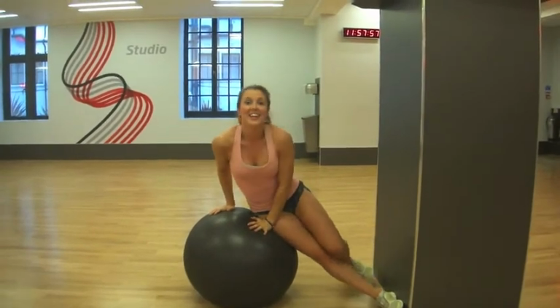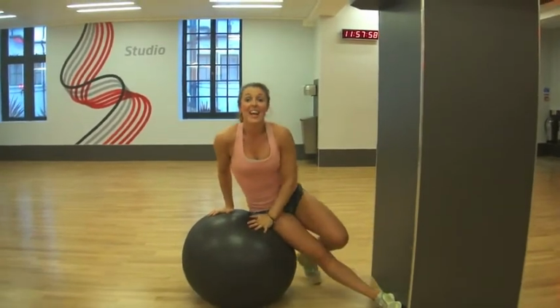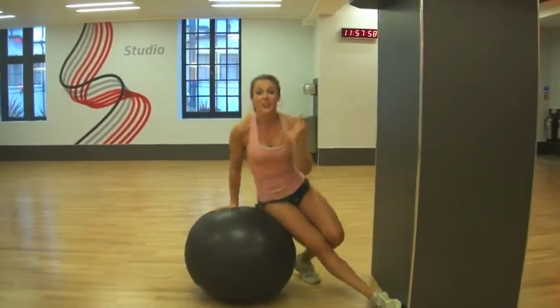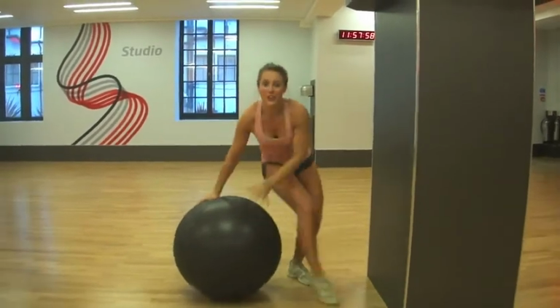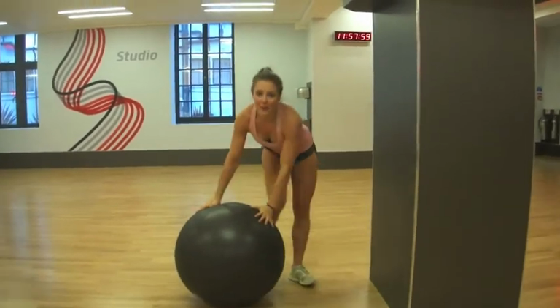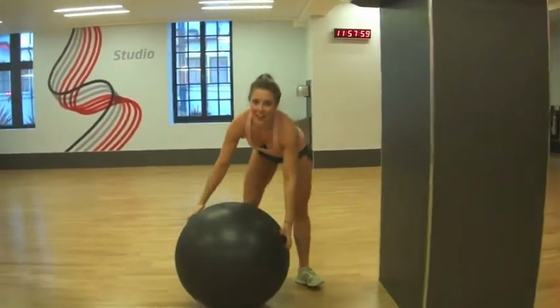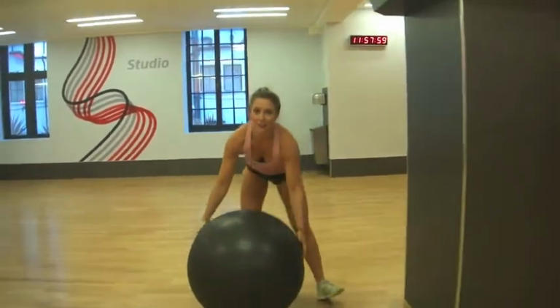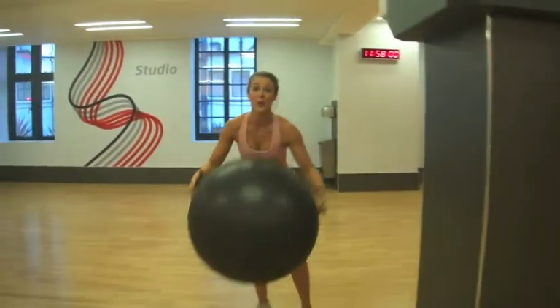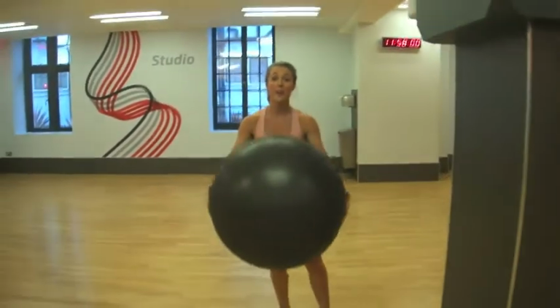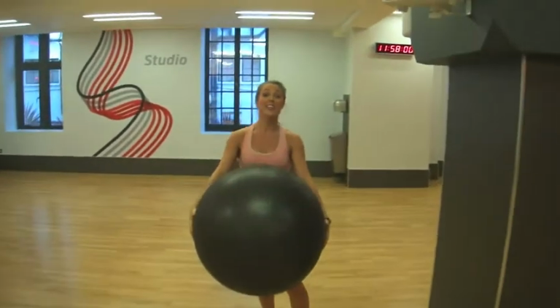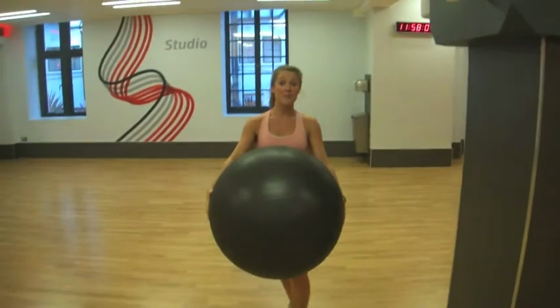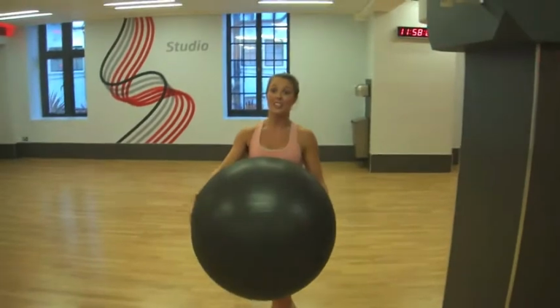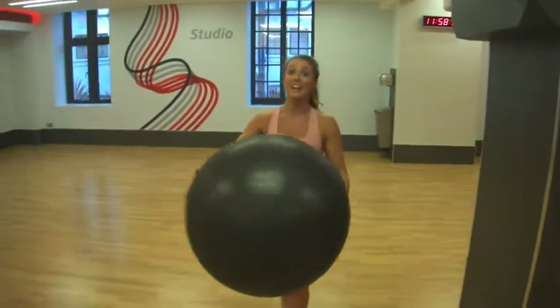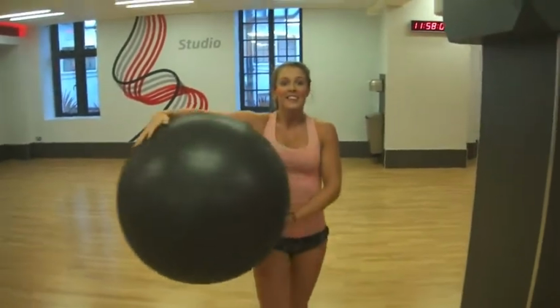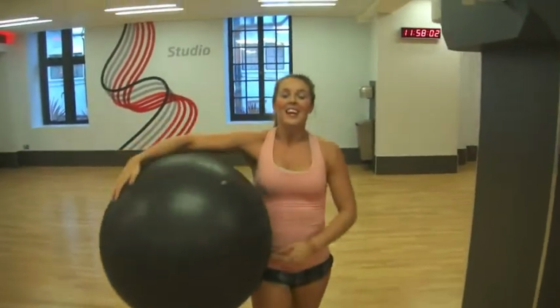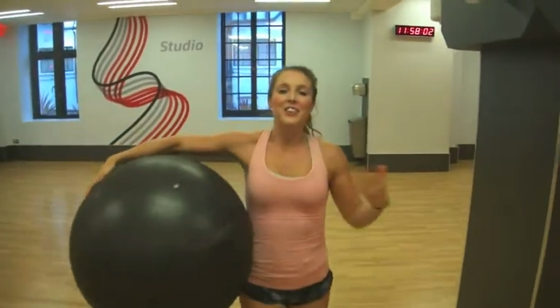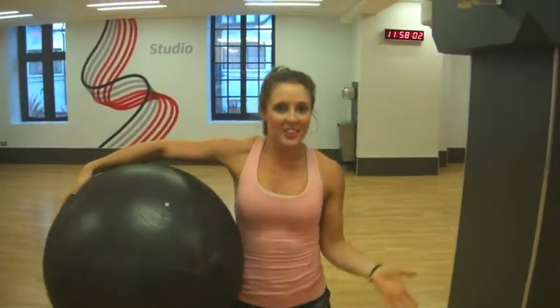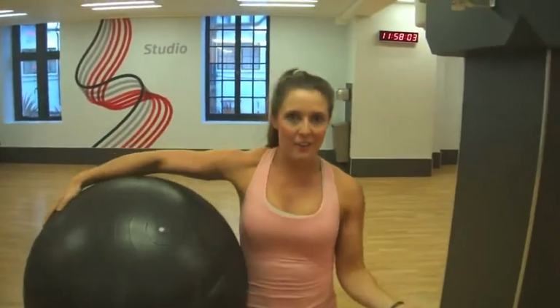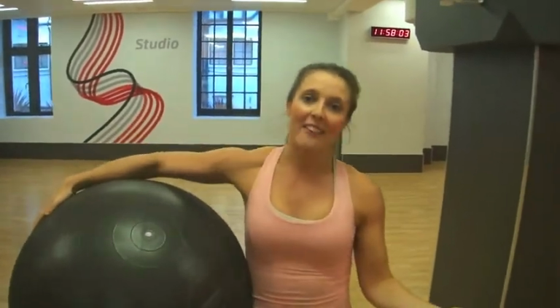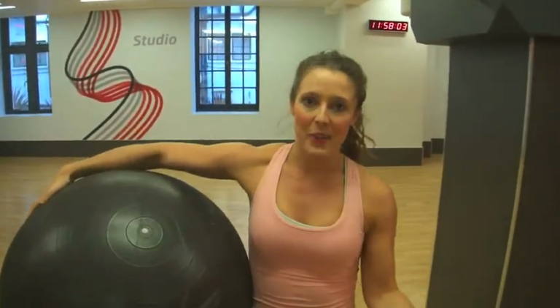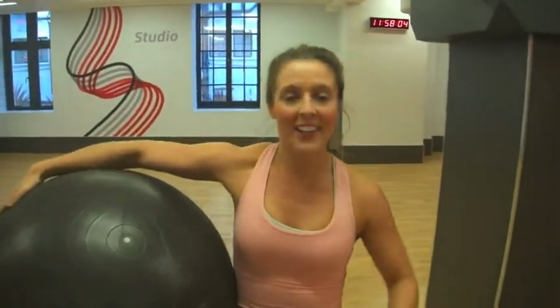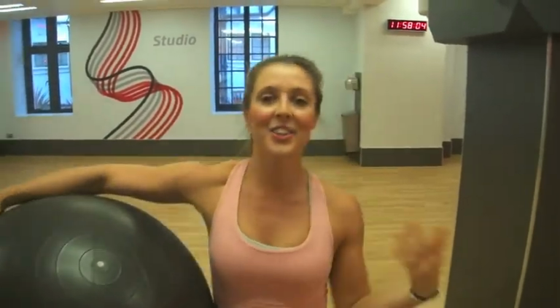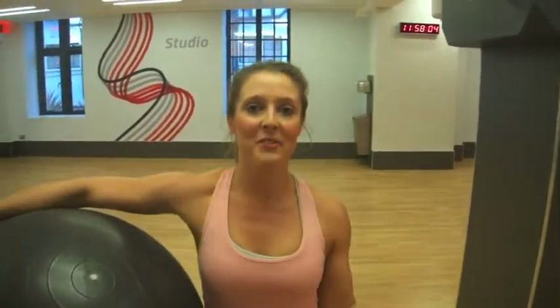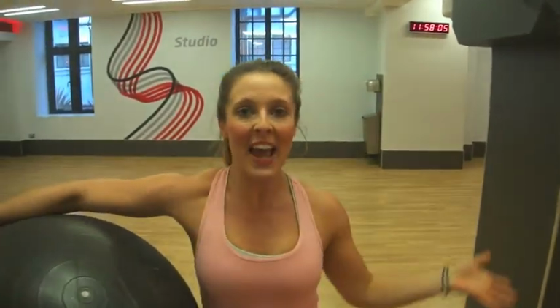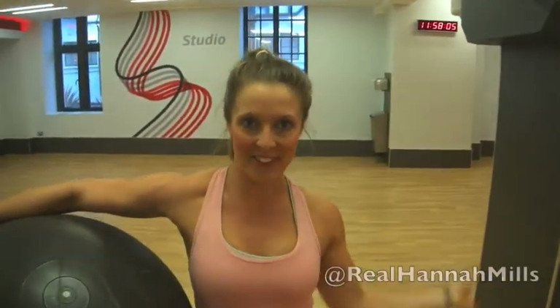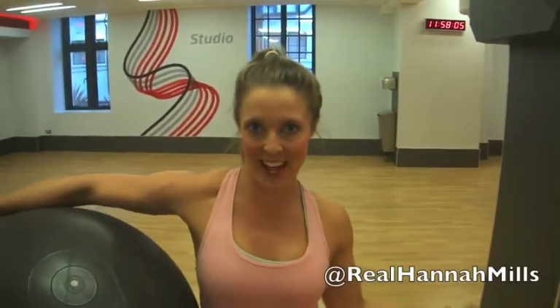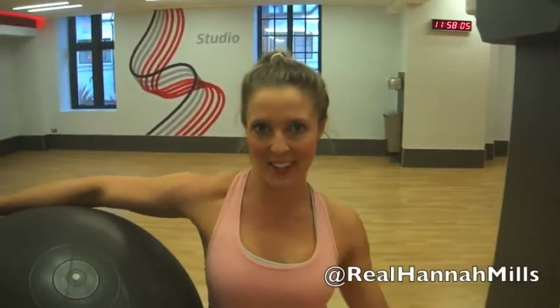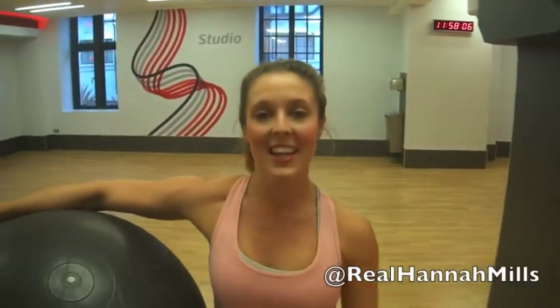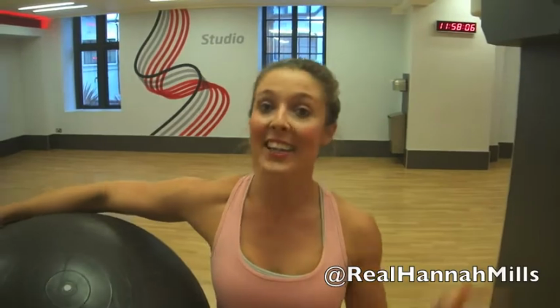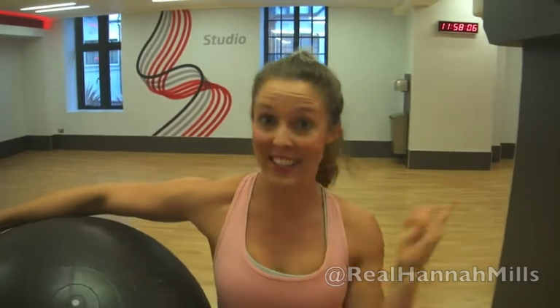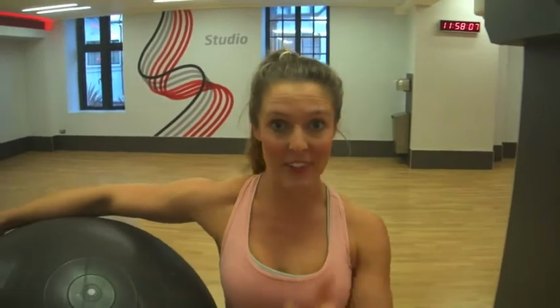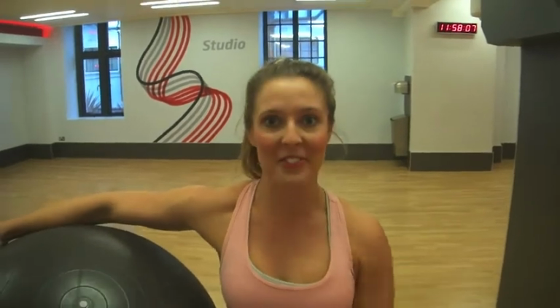So that is your core workout for your Motivational Monday. Enjoy doing that throughout this week. Do tweet me at RealHannahMills, and I'll see you on Fitness Friday.